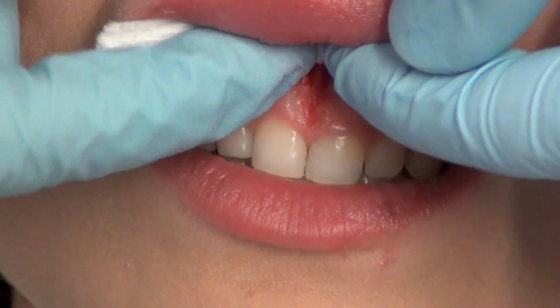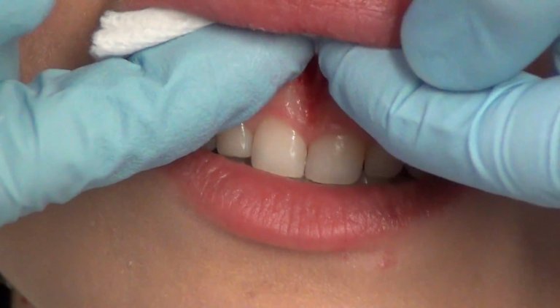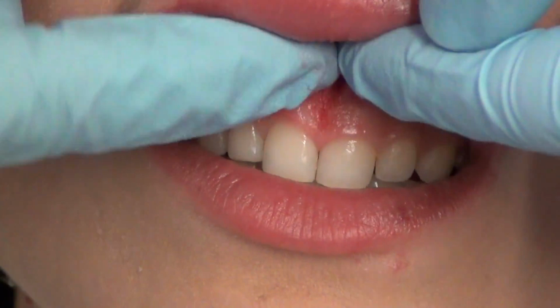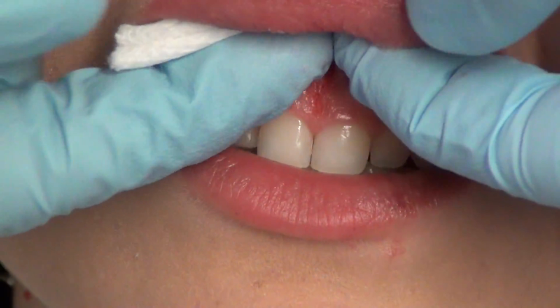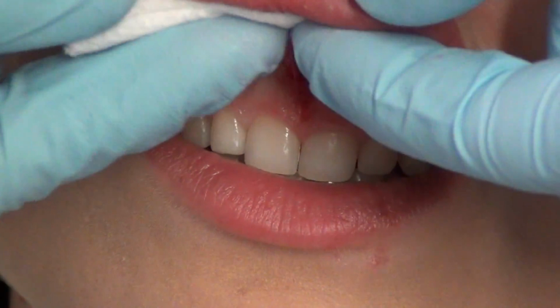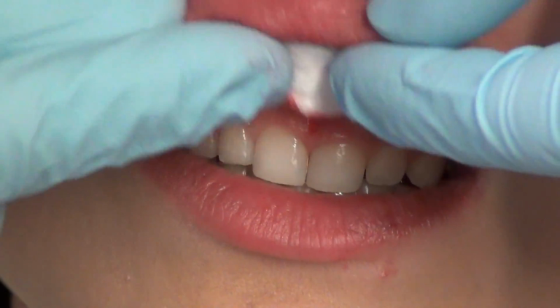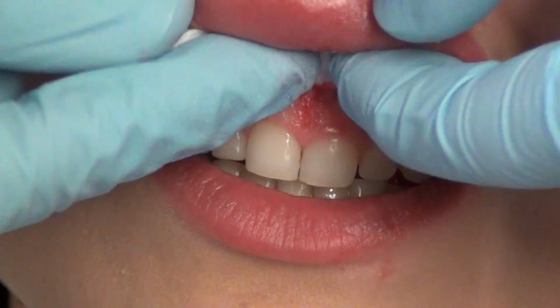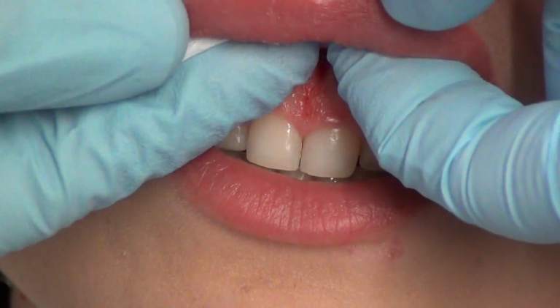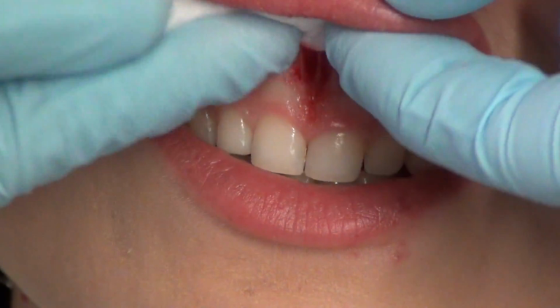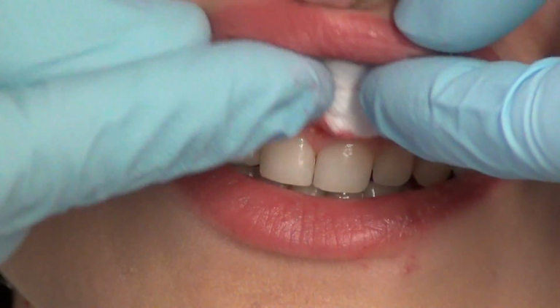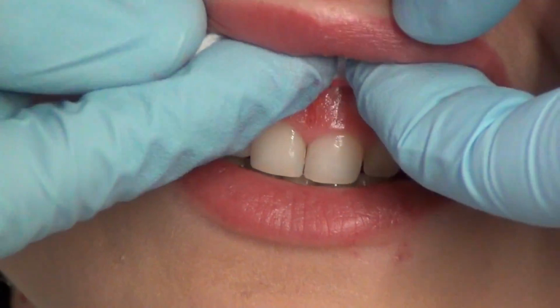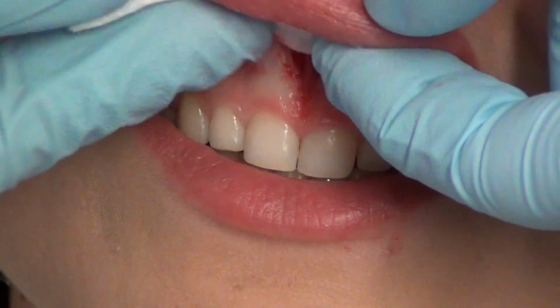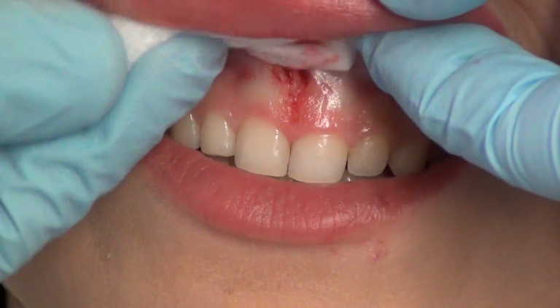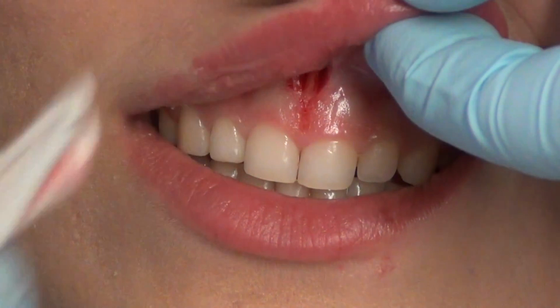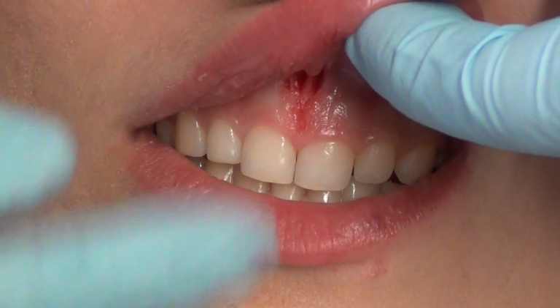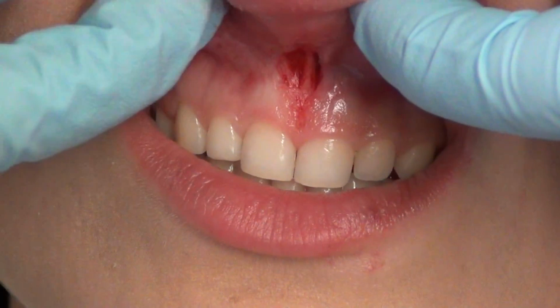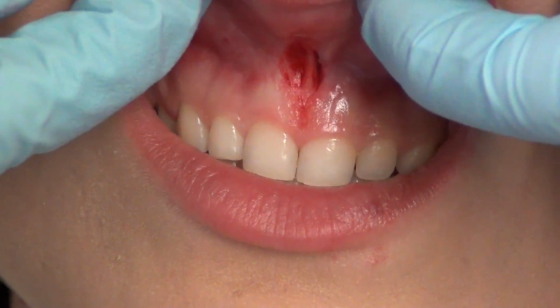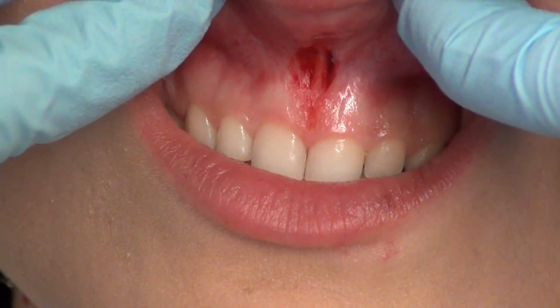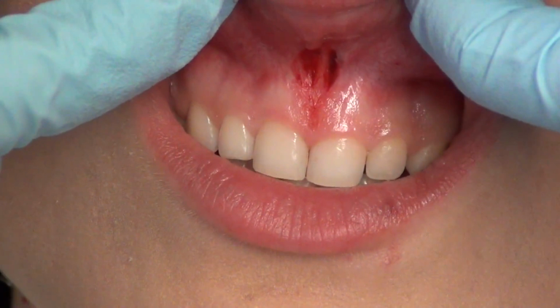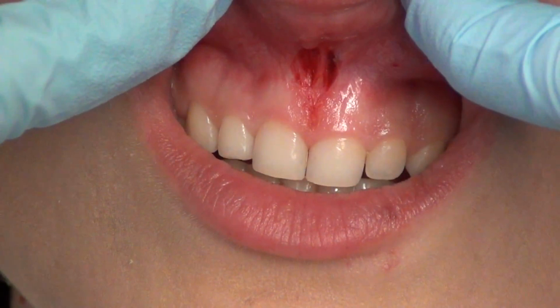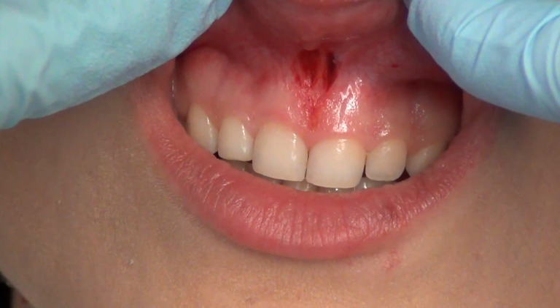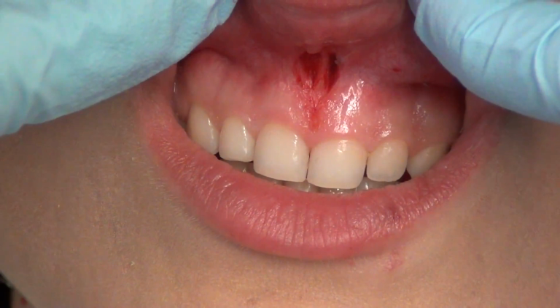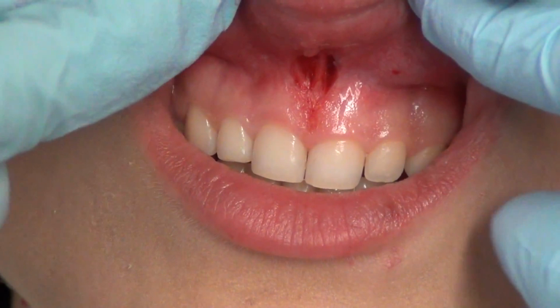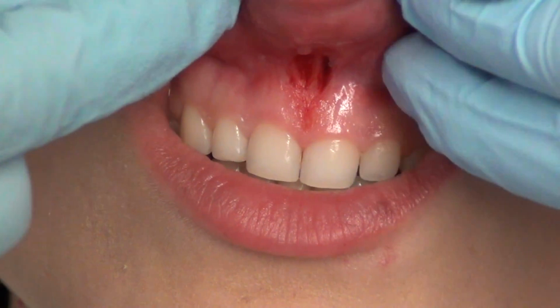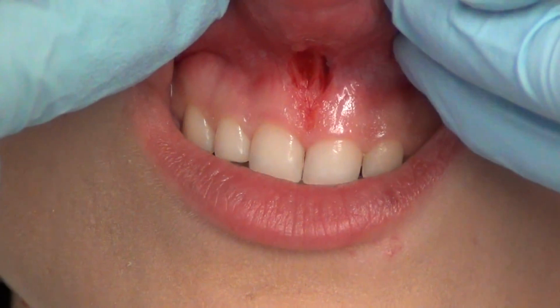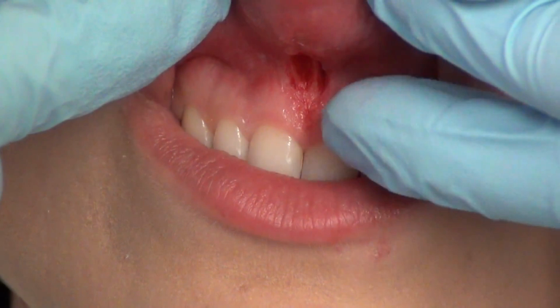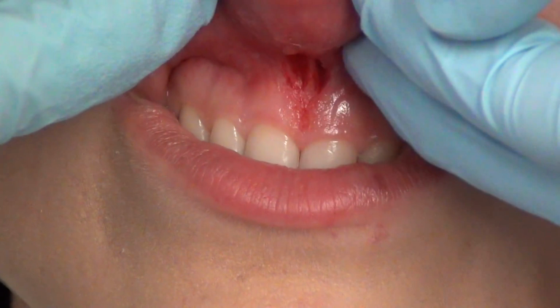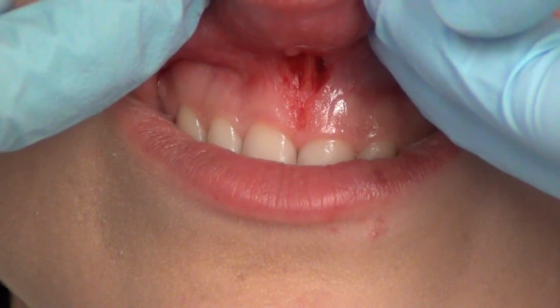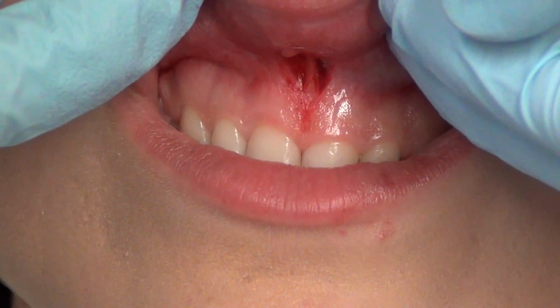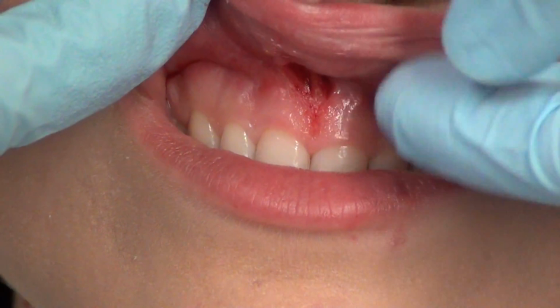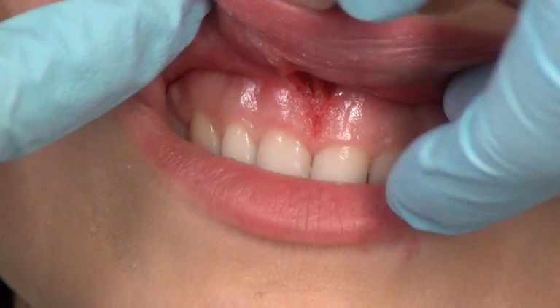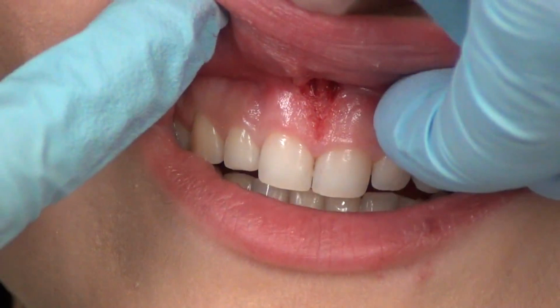Just massage me a little bit. It's gonna pretty much close up that hole, okay.